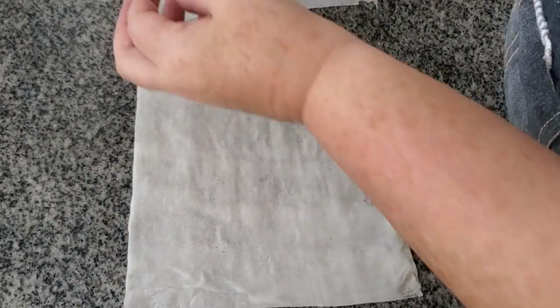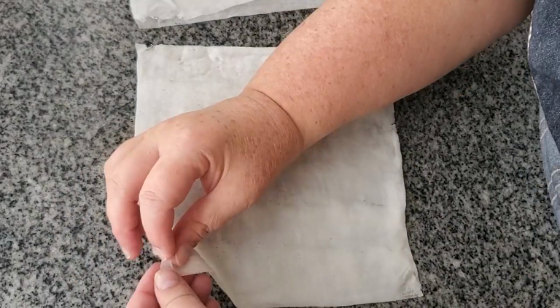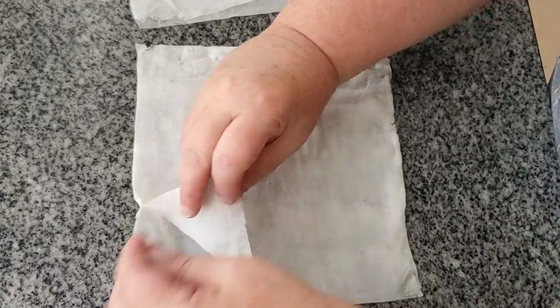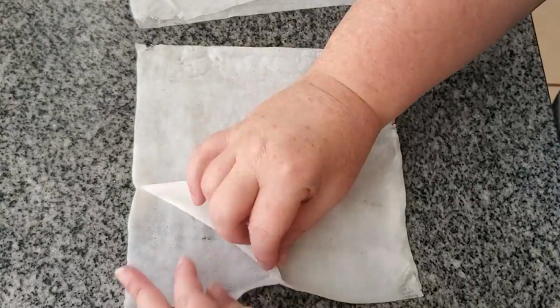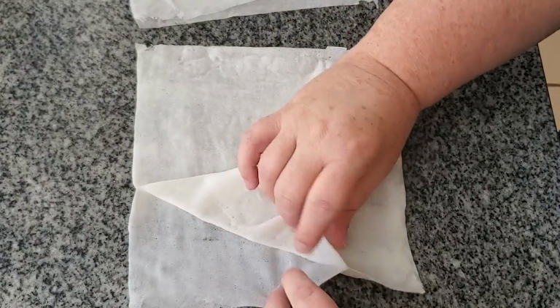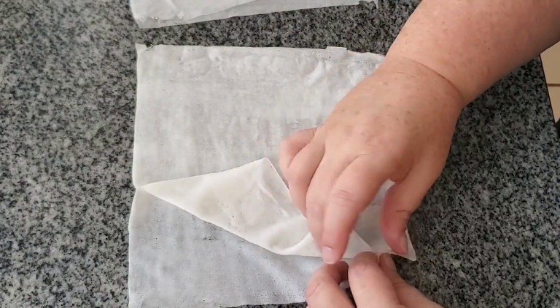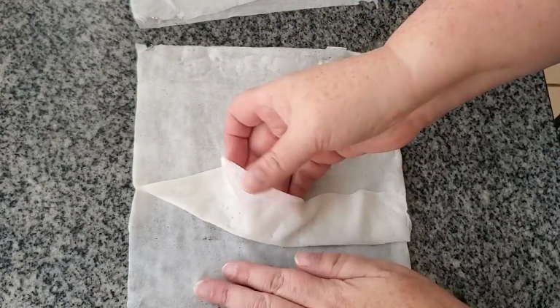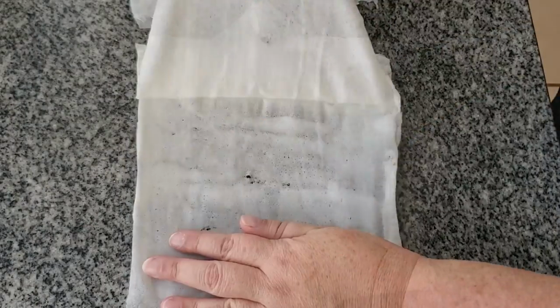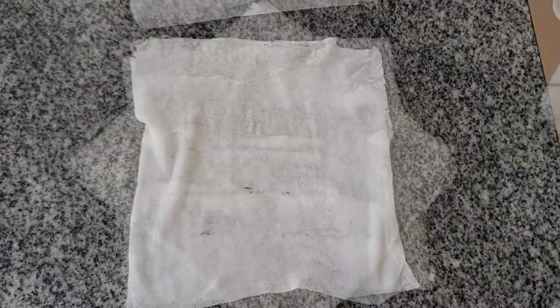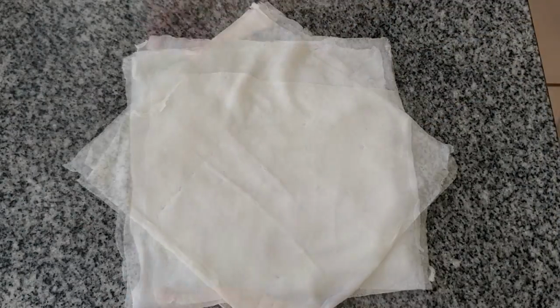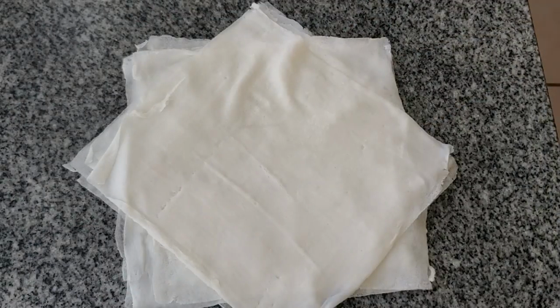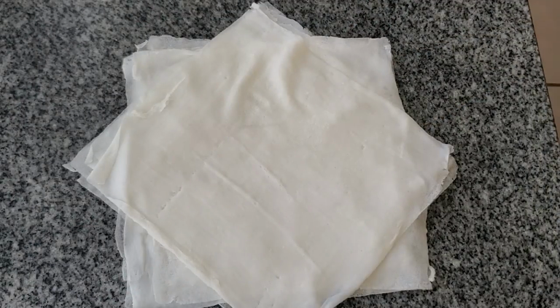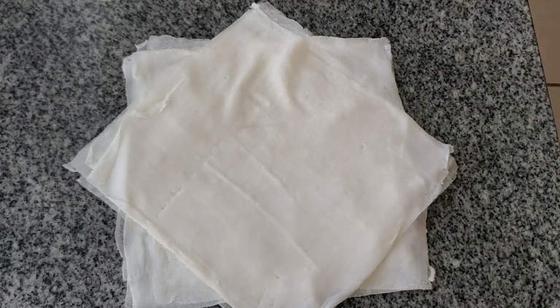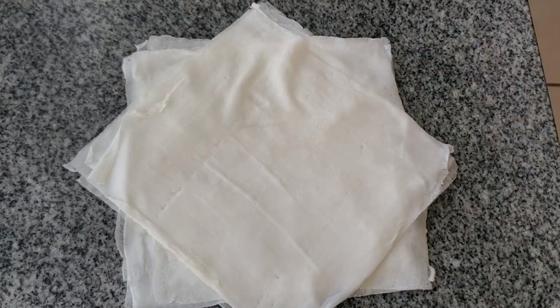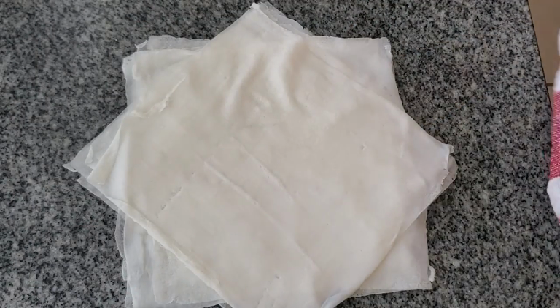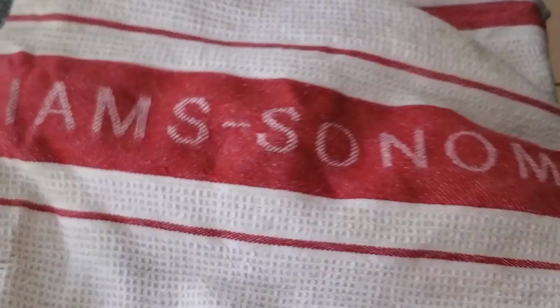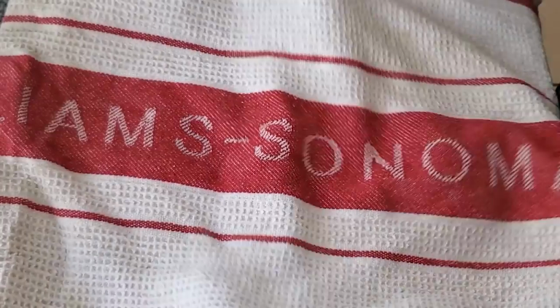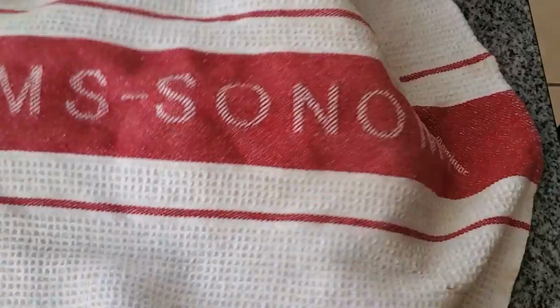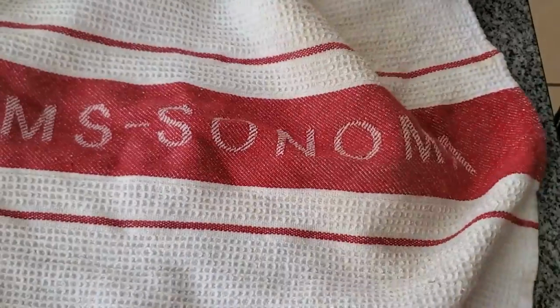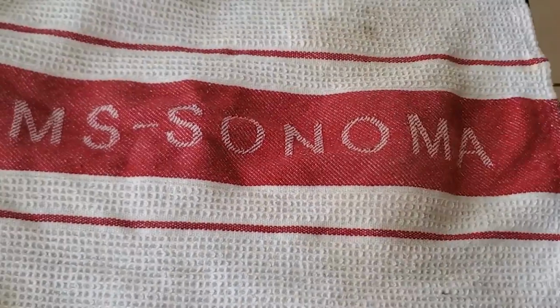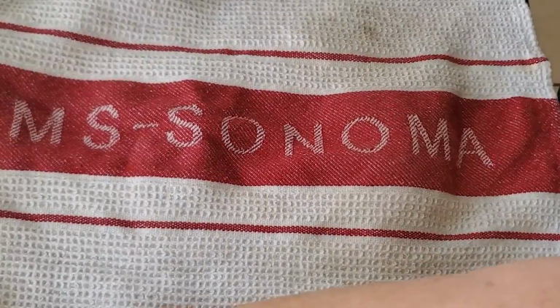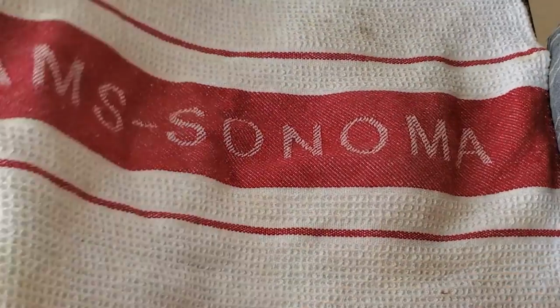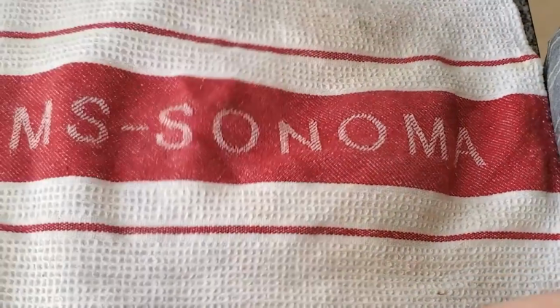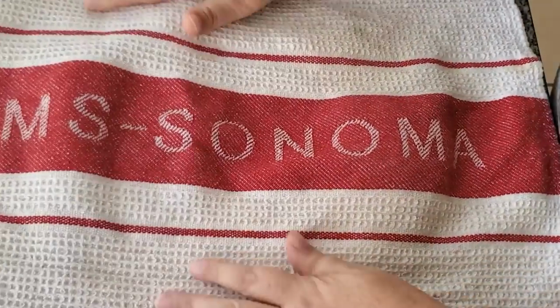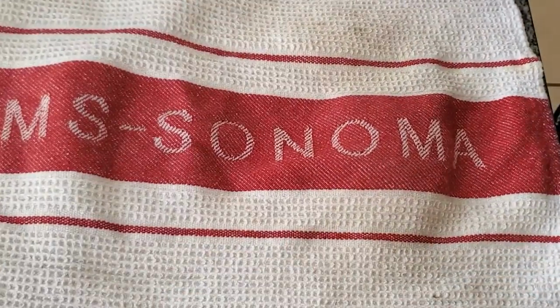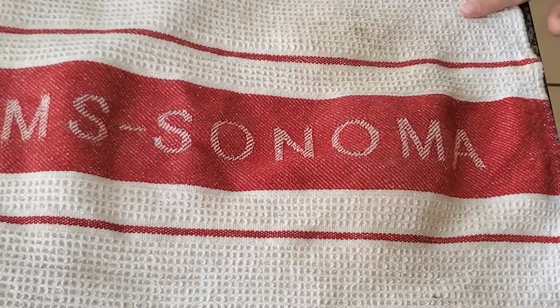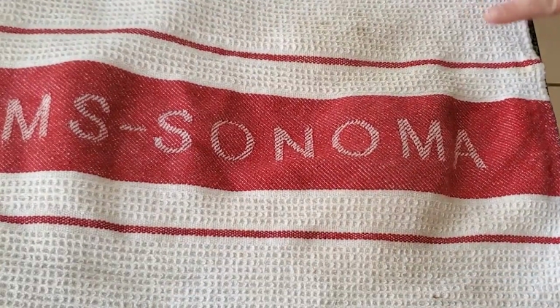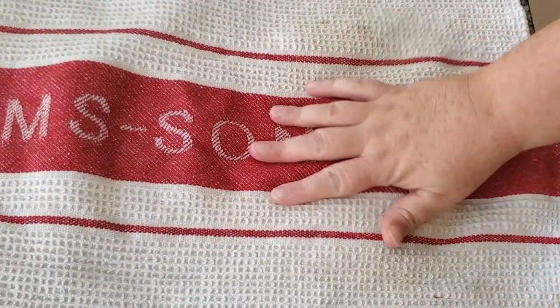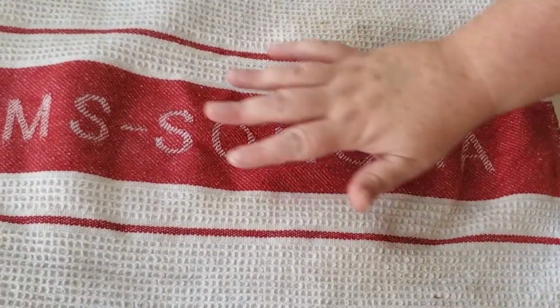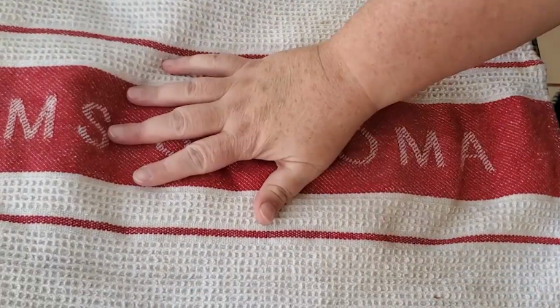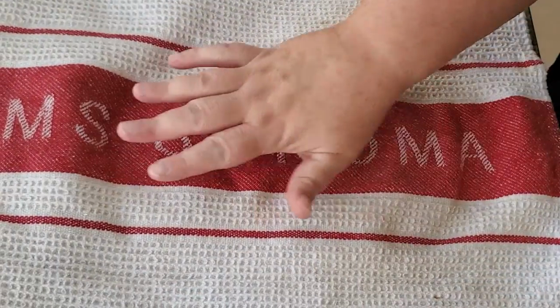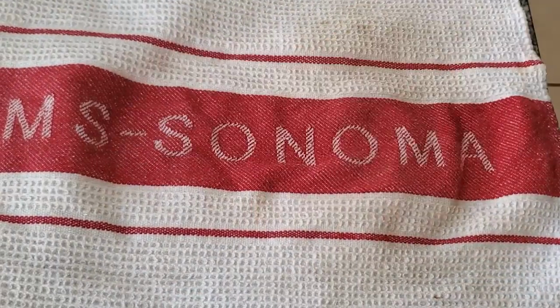Had I thought of it when first making them, I would have cut them in half first. Make sure you cover them while you're wrapping each one individually so they don't dry out.